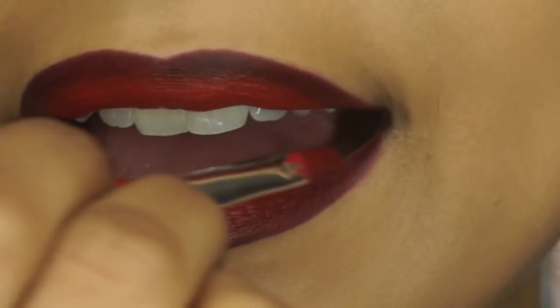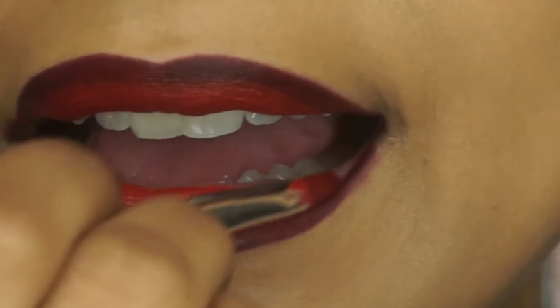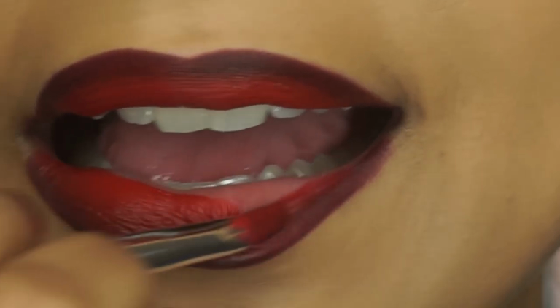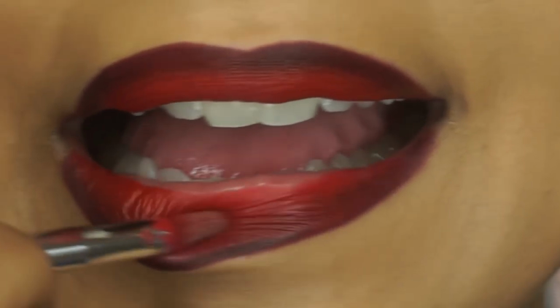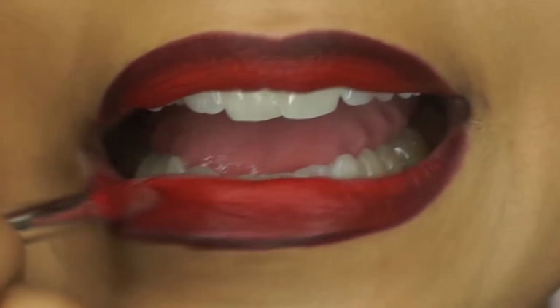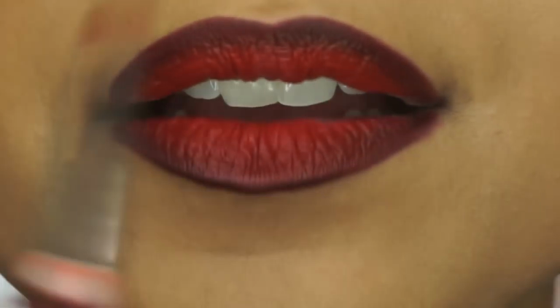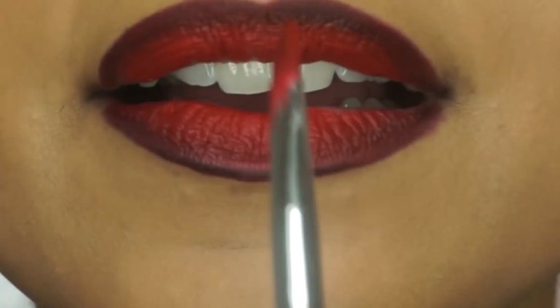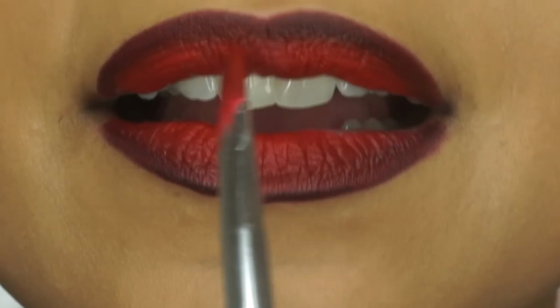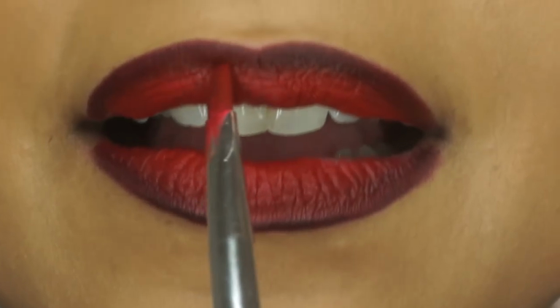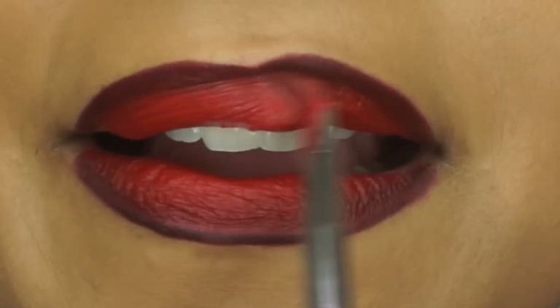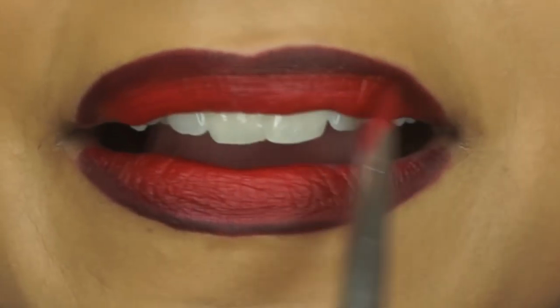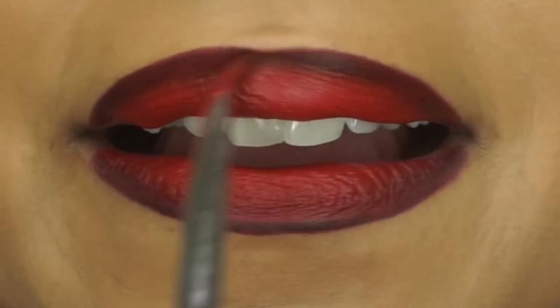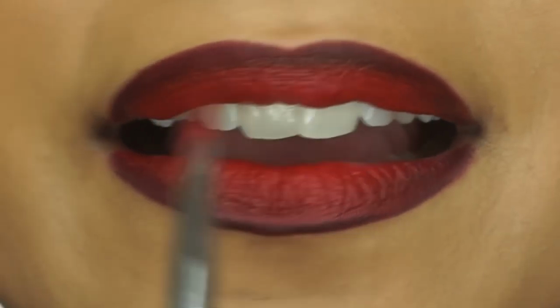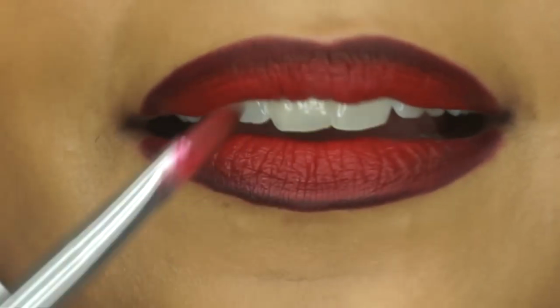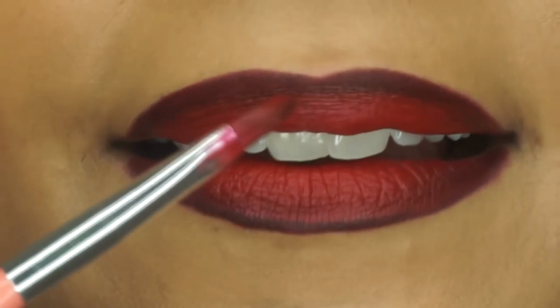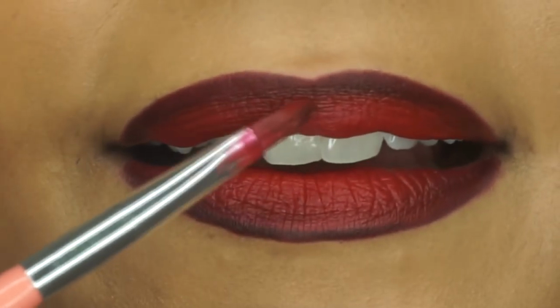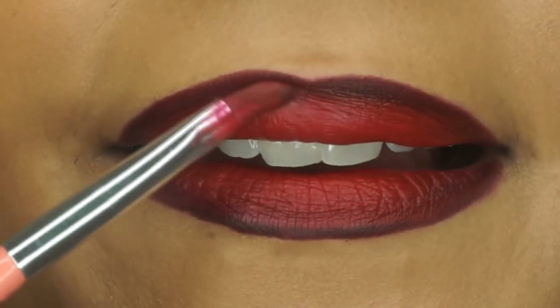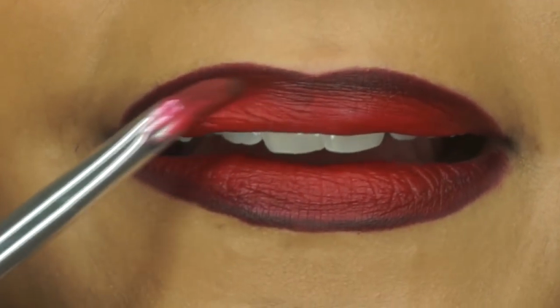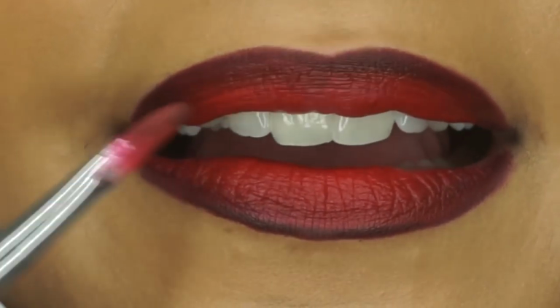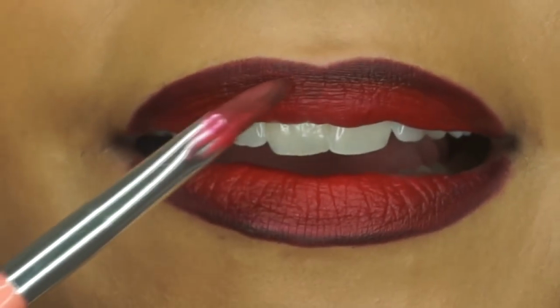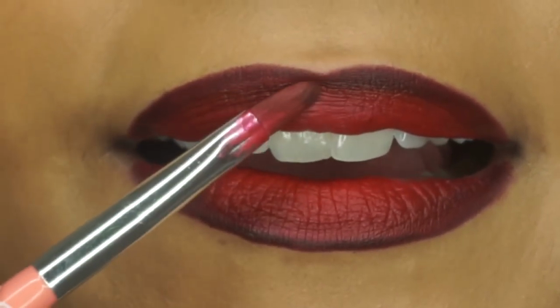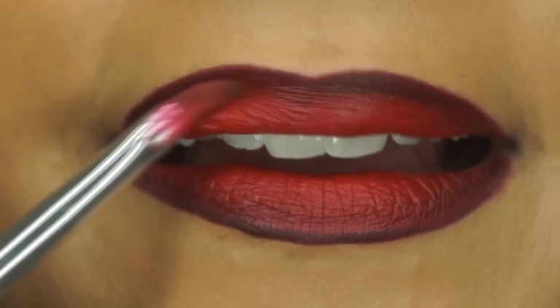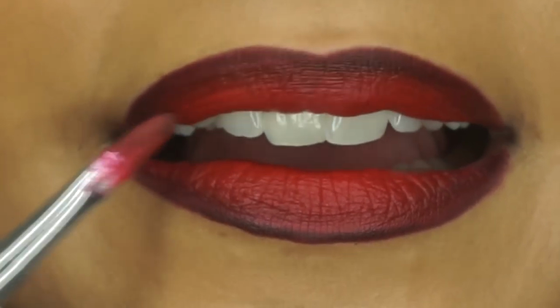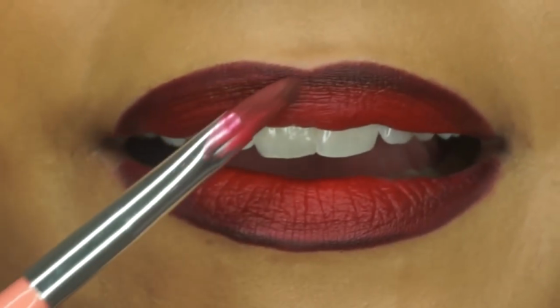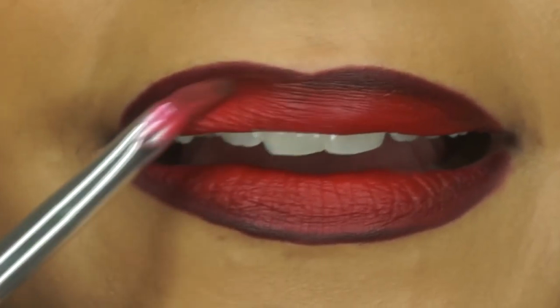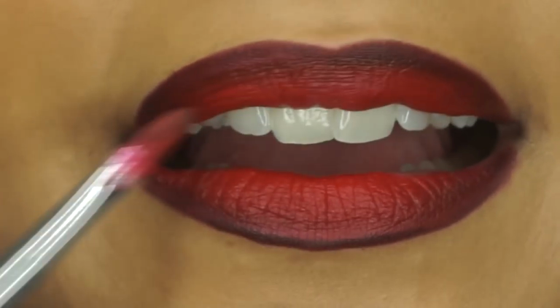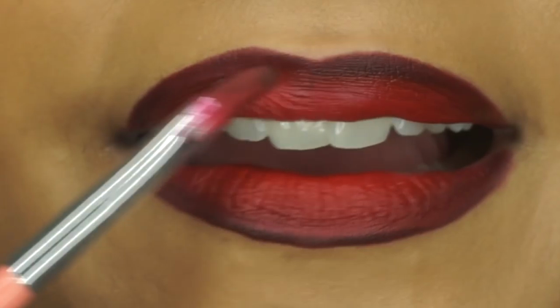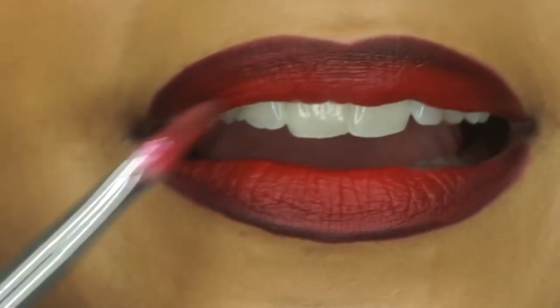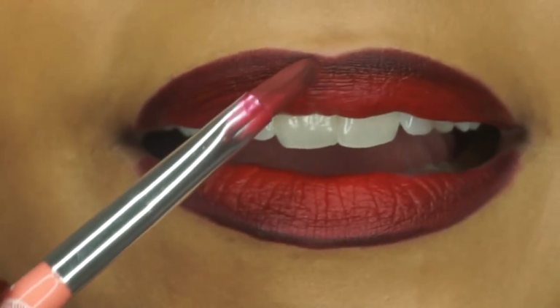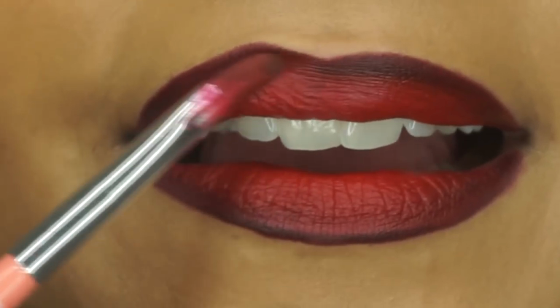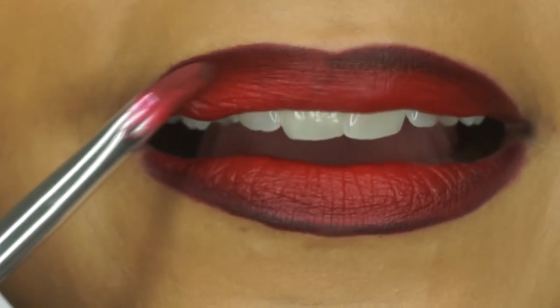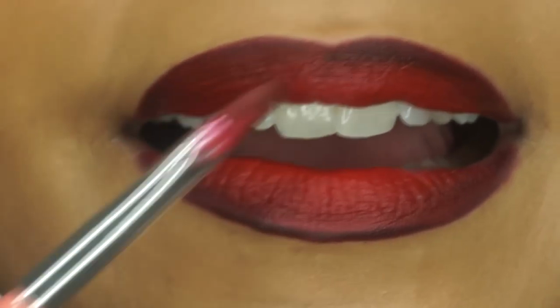Then I'm taking a lip brush — you can use any lip brush, I don't even know what brand this one is — and I'm blending the lip liner with the lipstick.